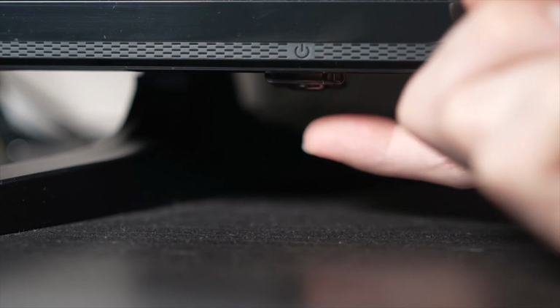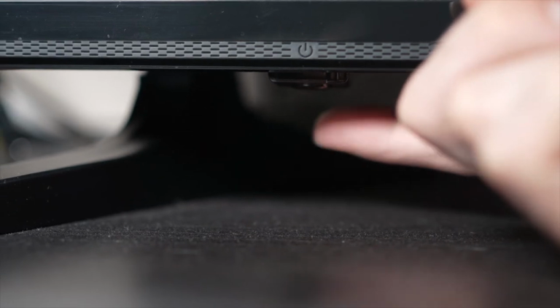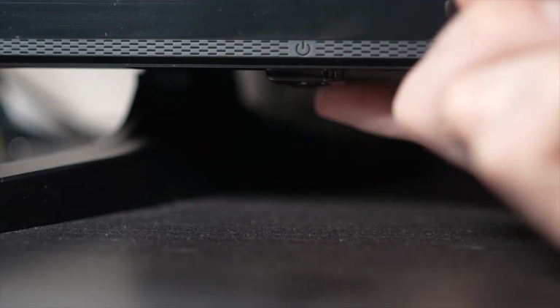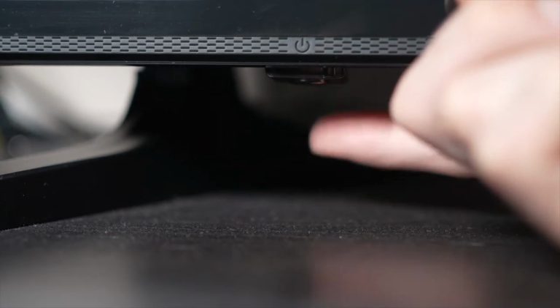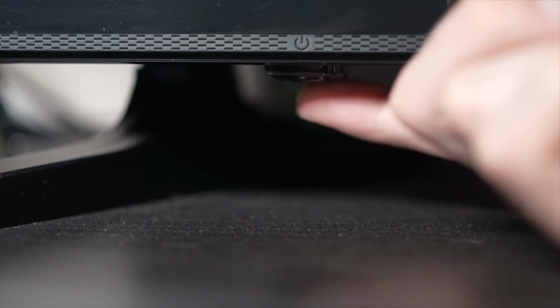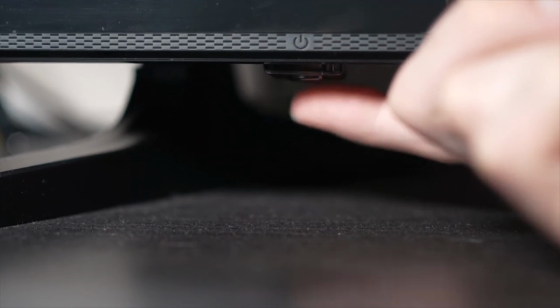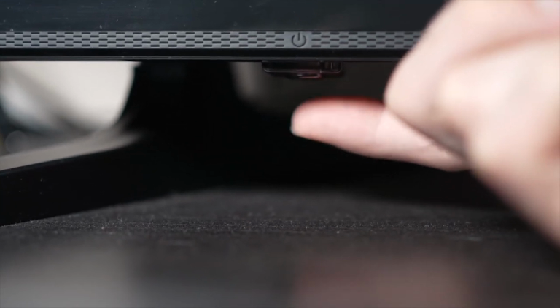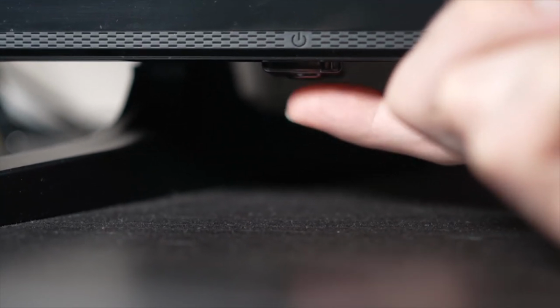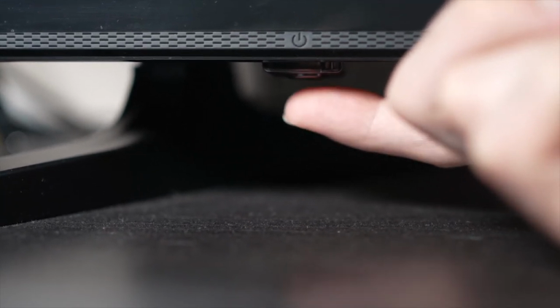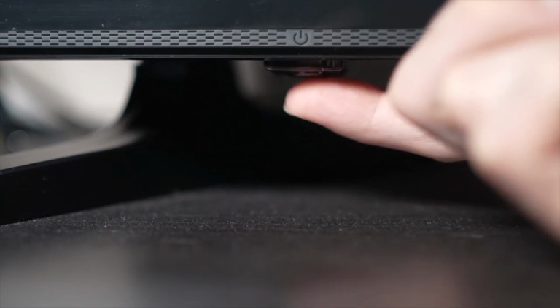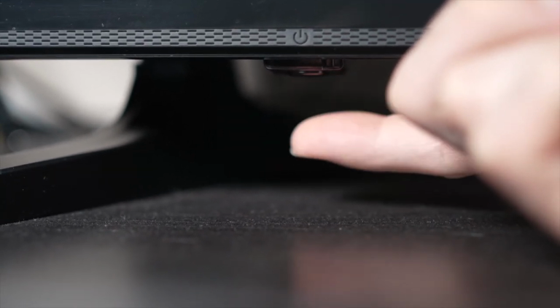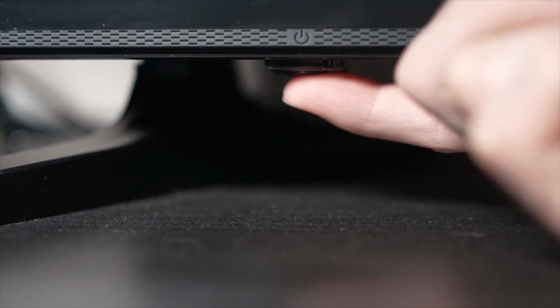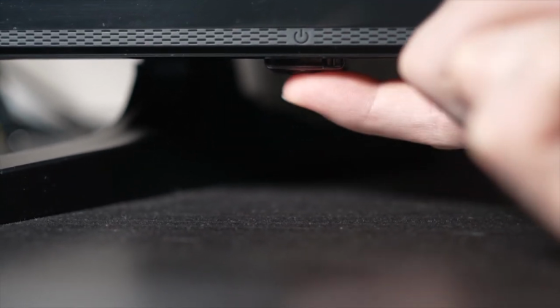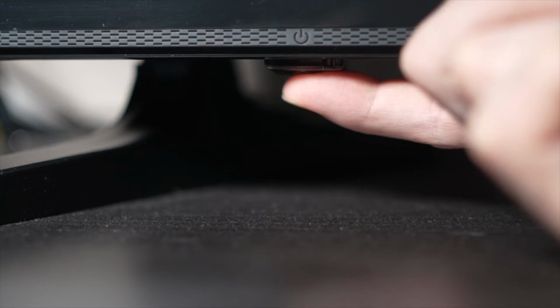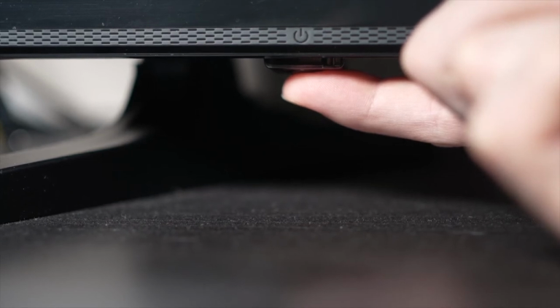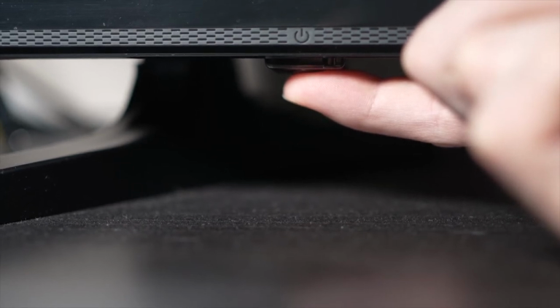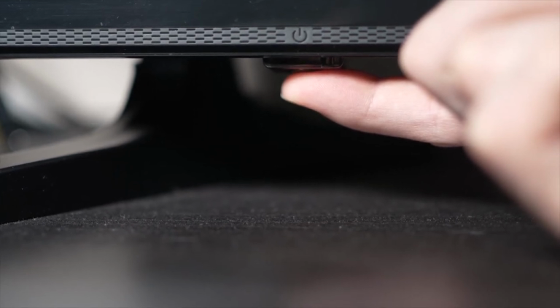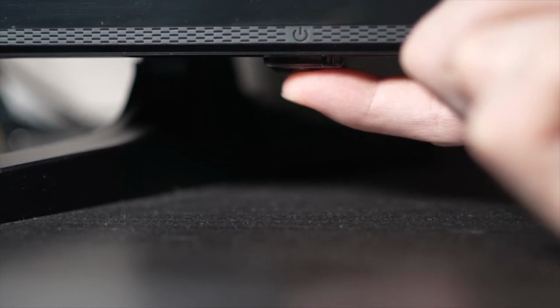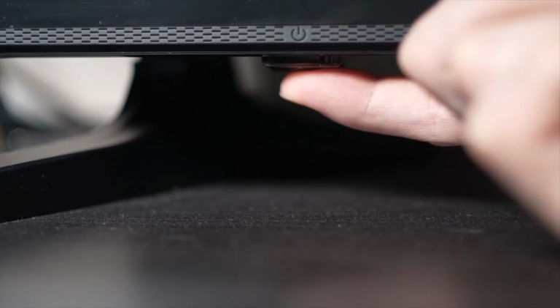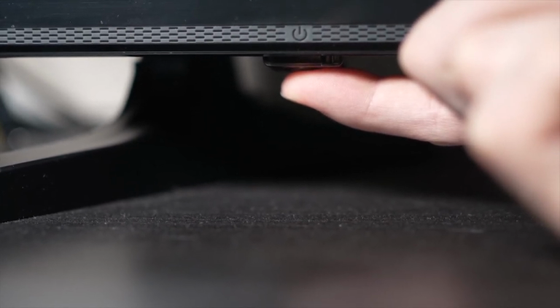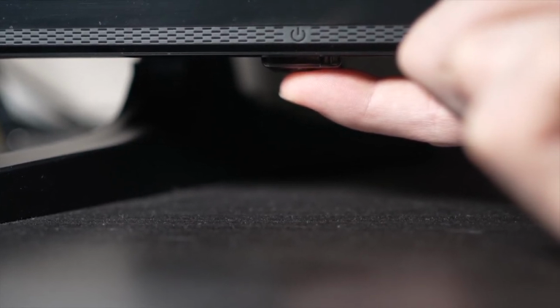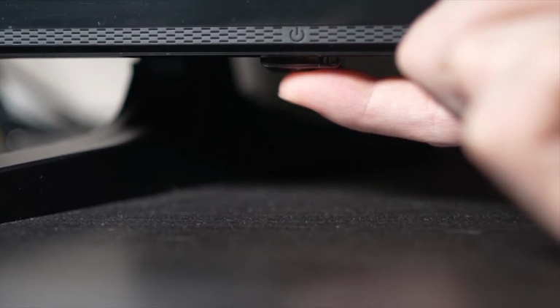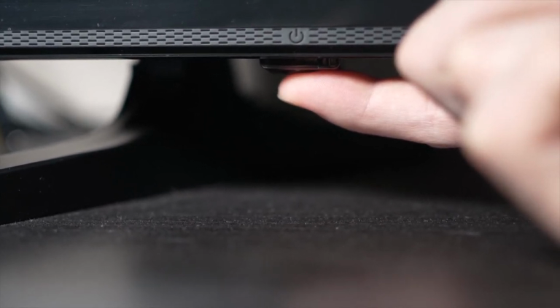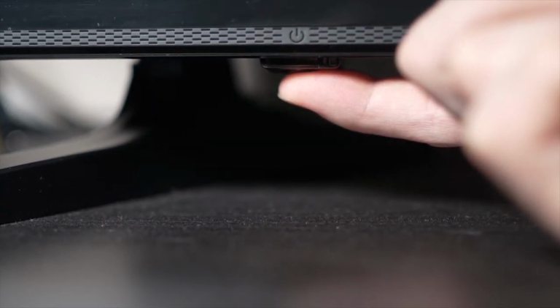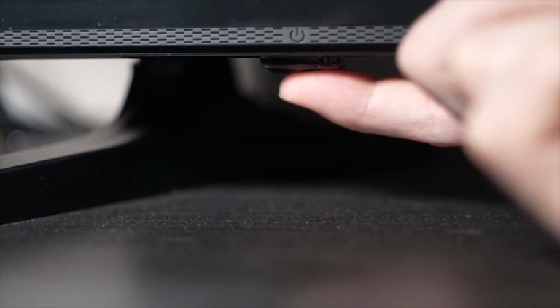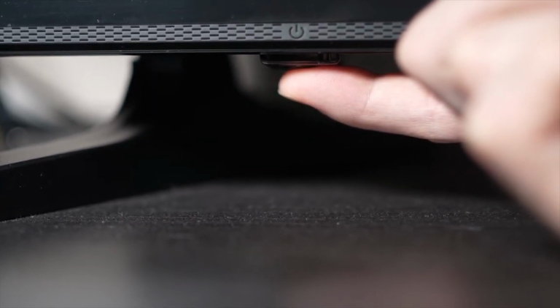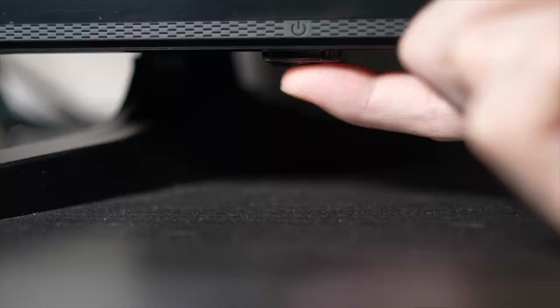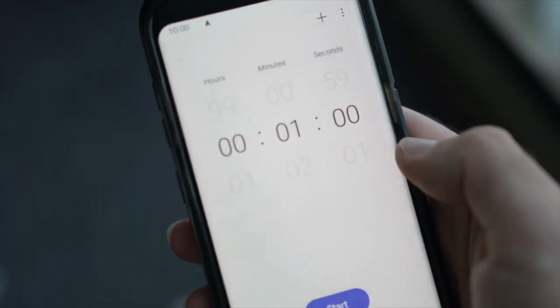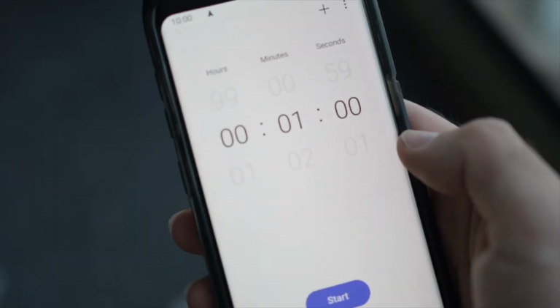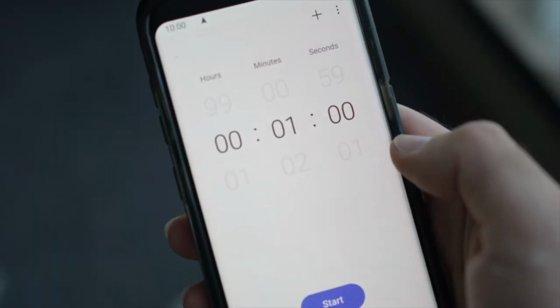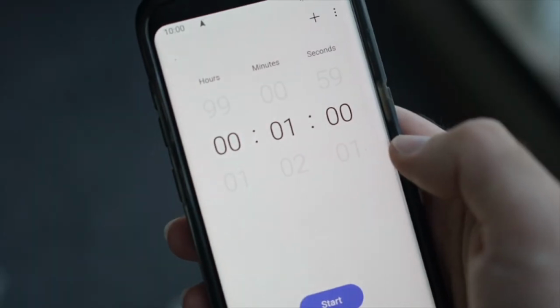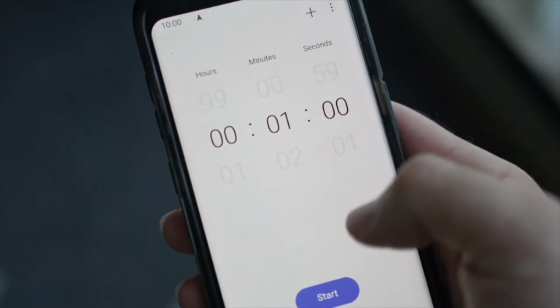If you don't find one, don't worry — just skip this step. But if you found one, keep it pressed for 30 seconds. Then wait a full minute.